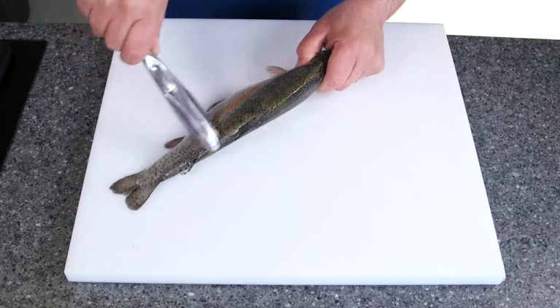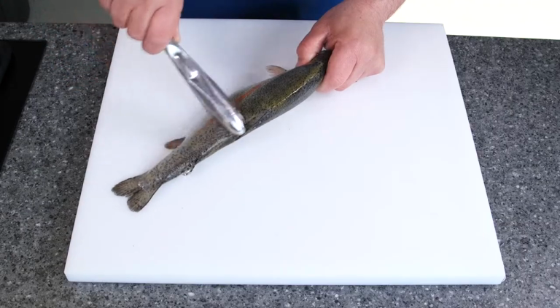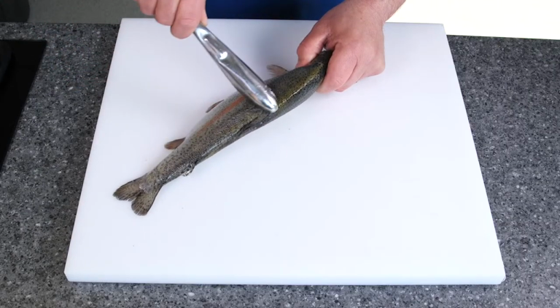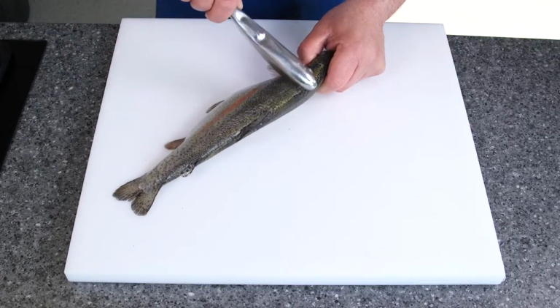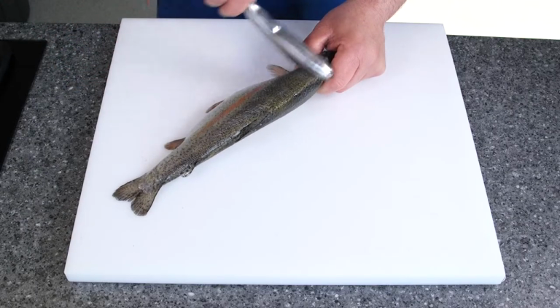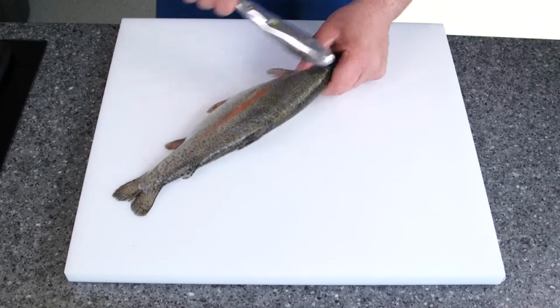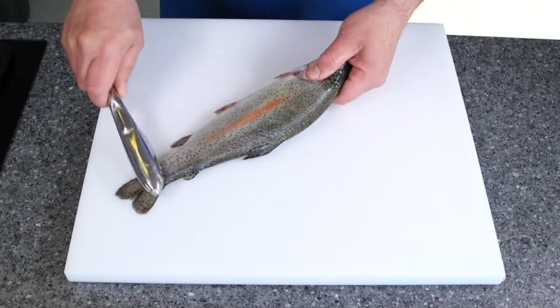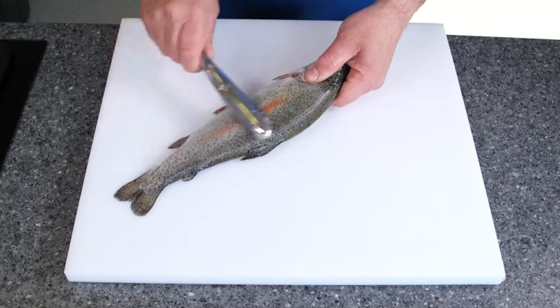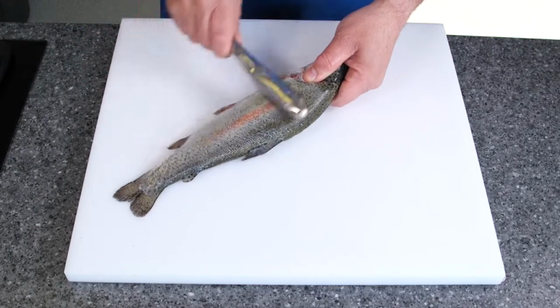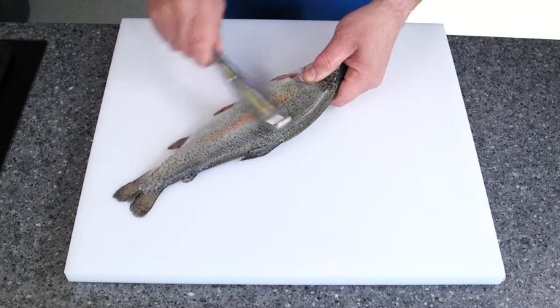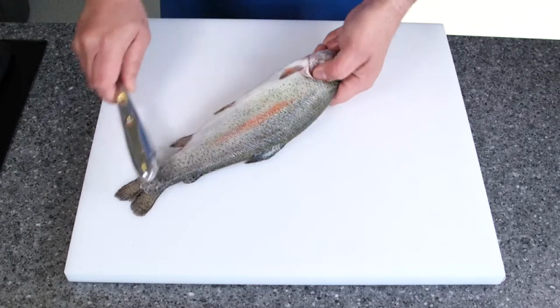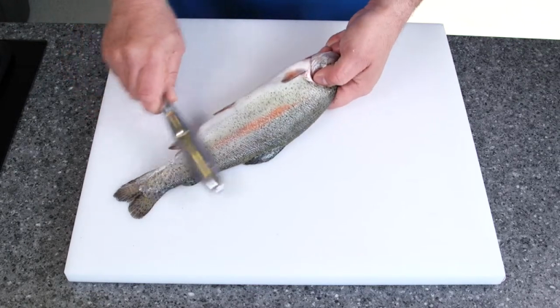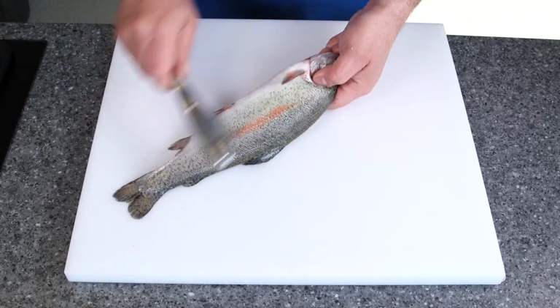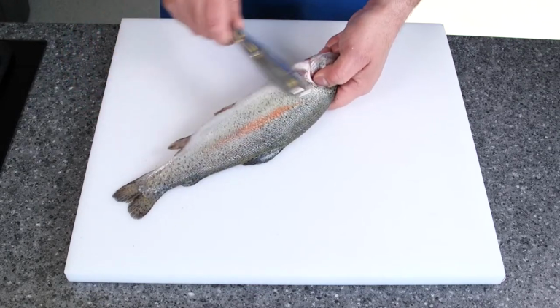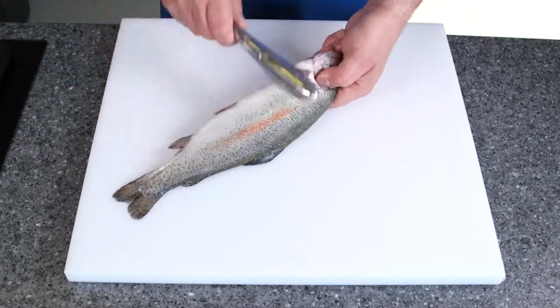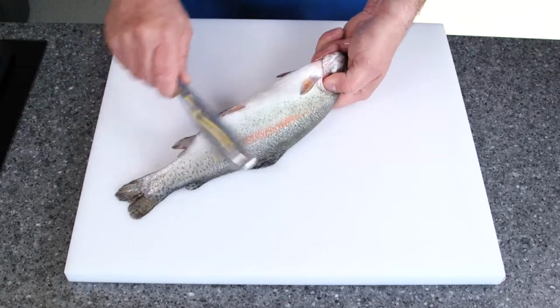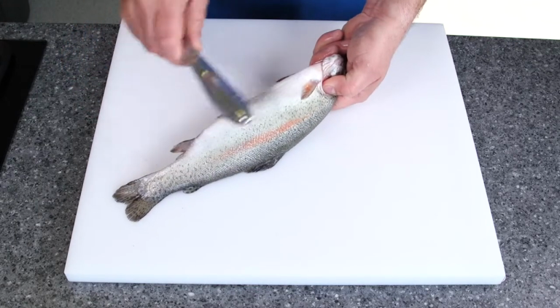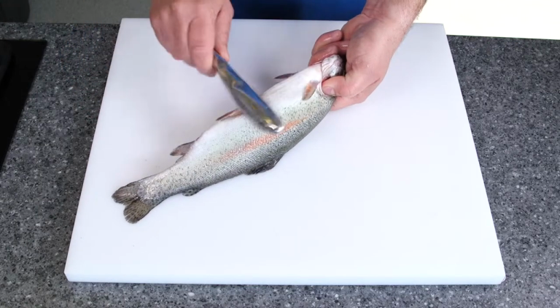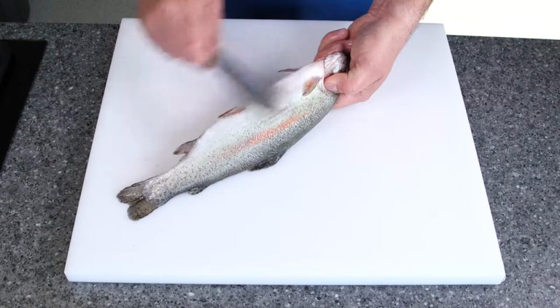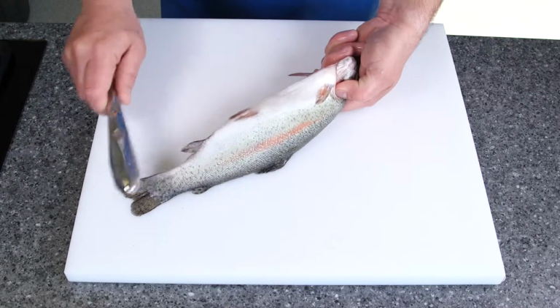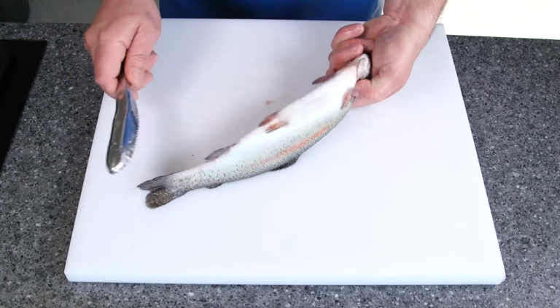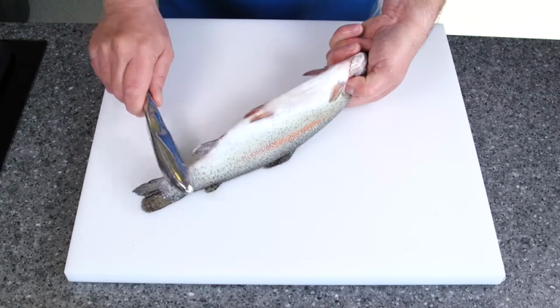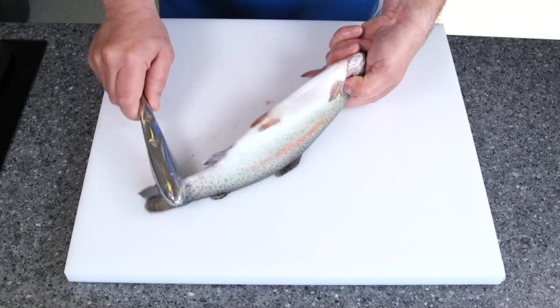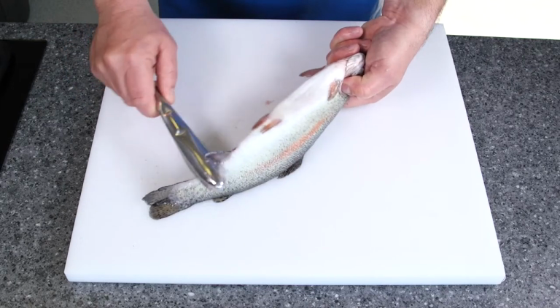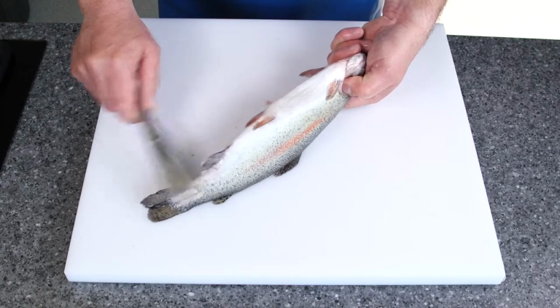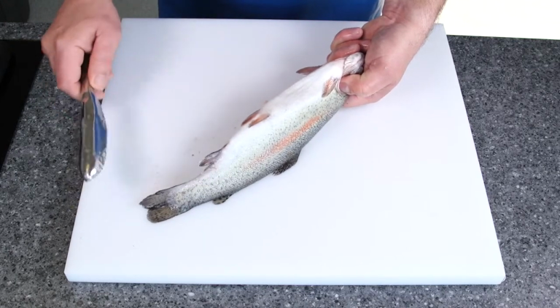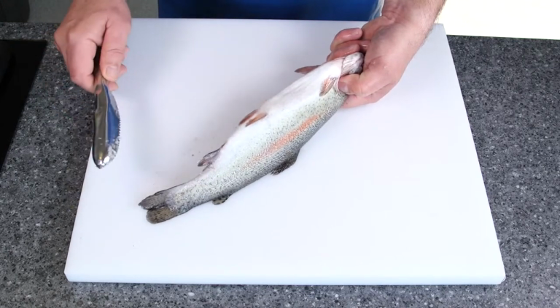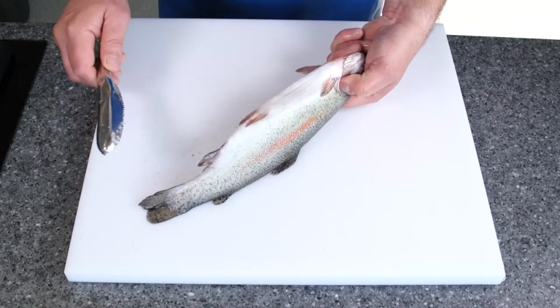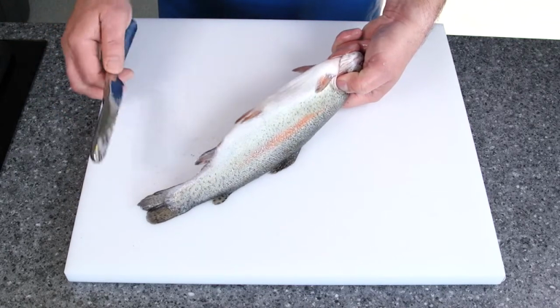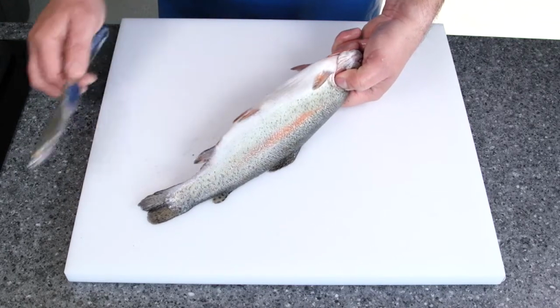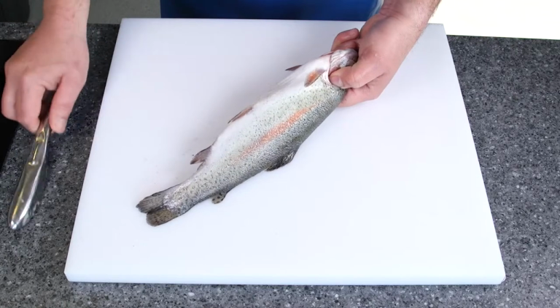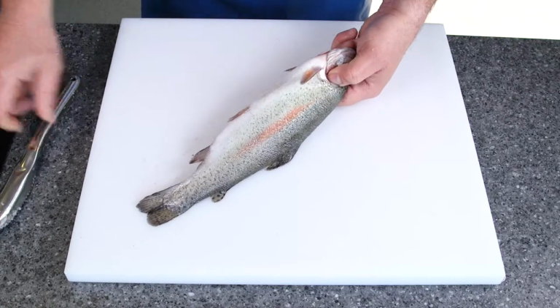Working in strips, working in the middle, working on the flank, and then just give a little bit of a tickle on the tummy. Also make sure you get underneath here and just take those scales off. Okay, so we've scaled it.